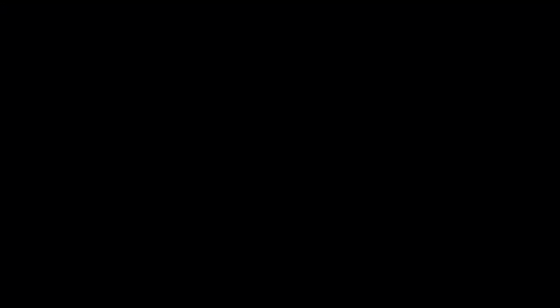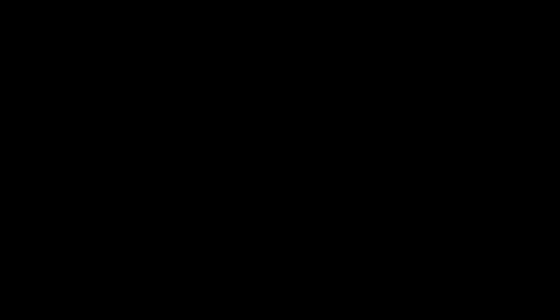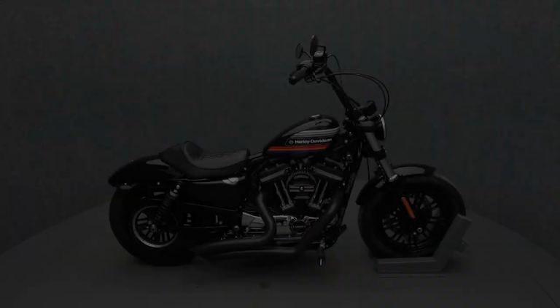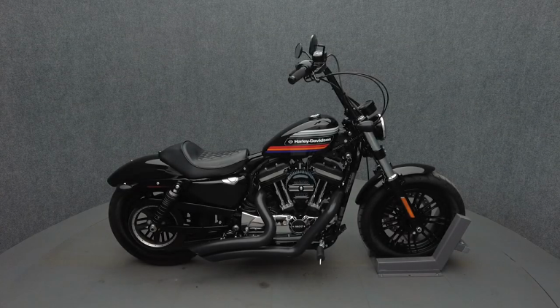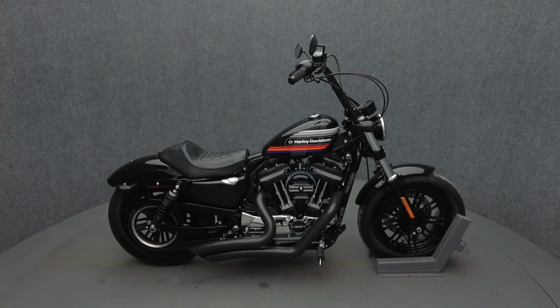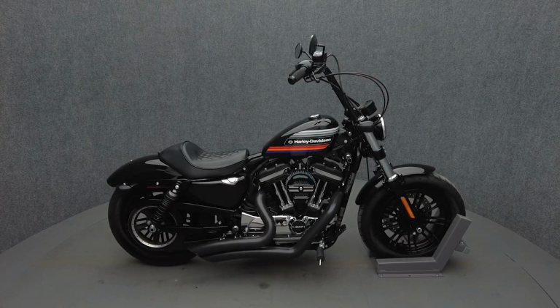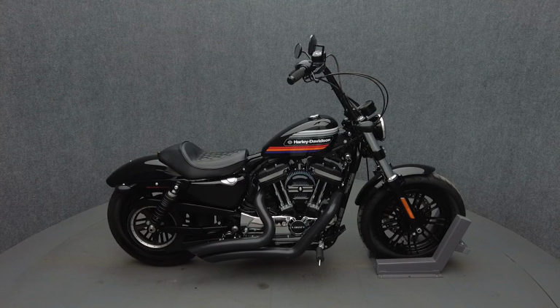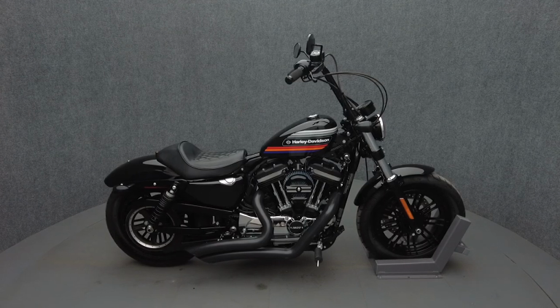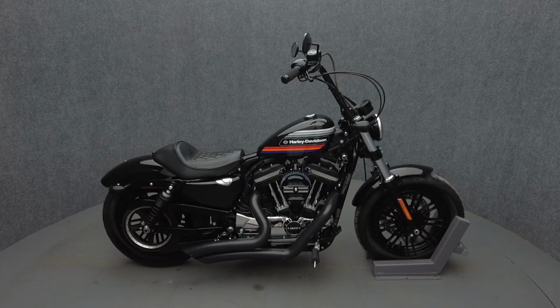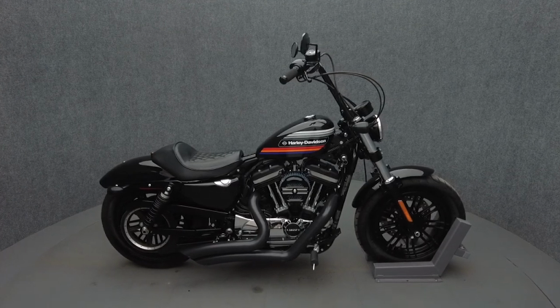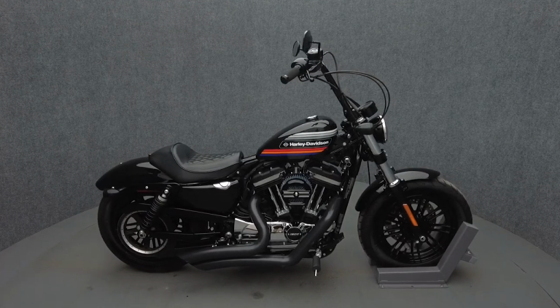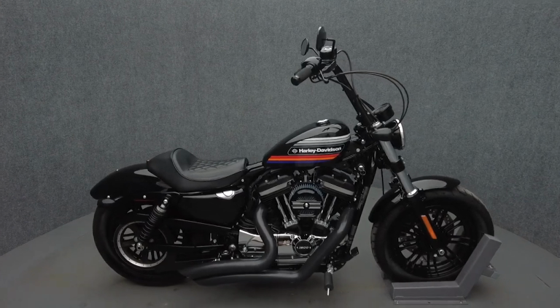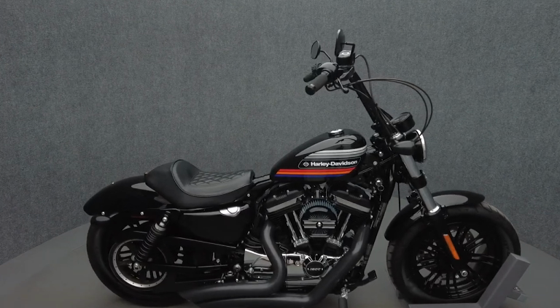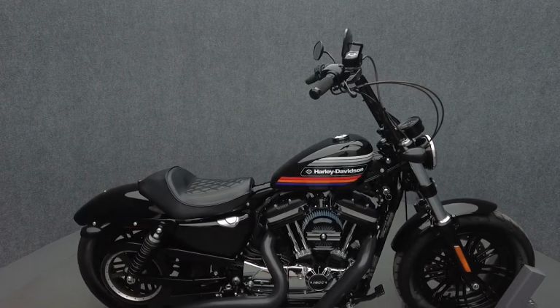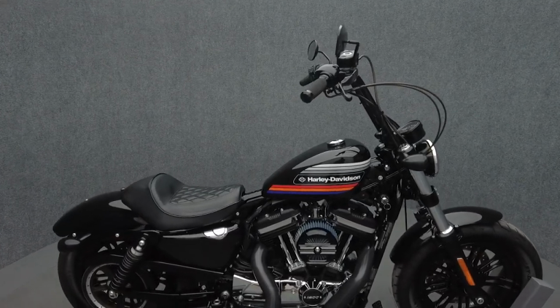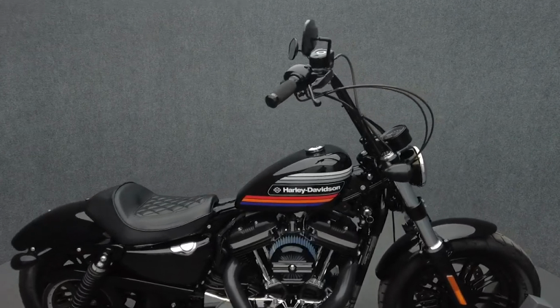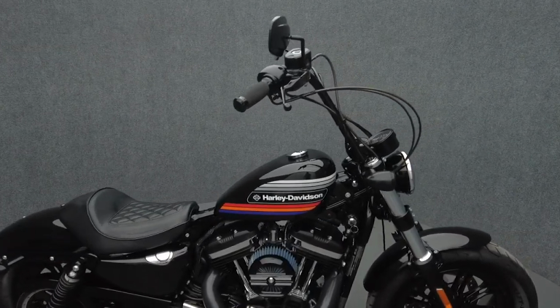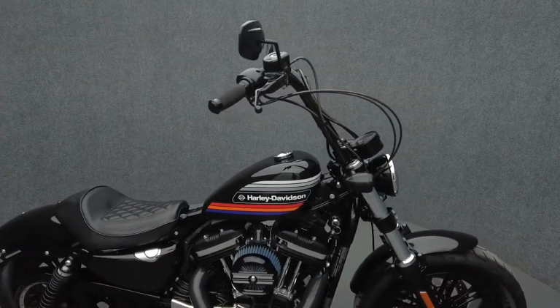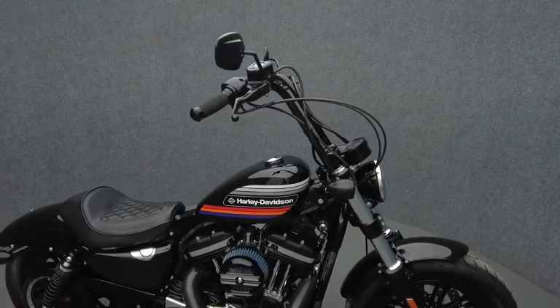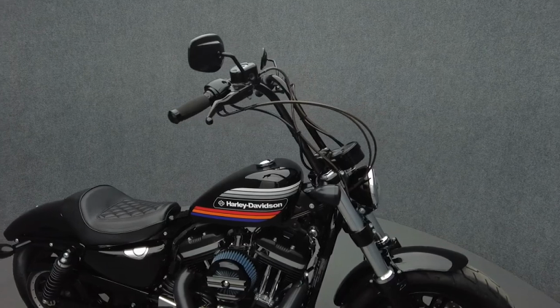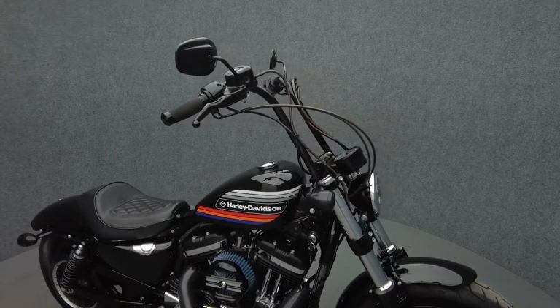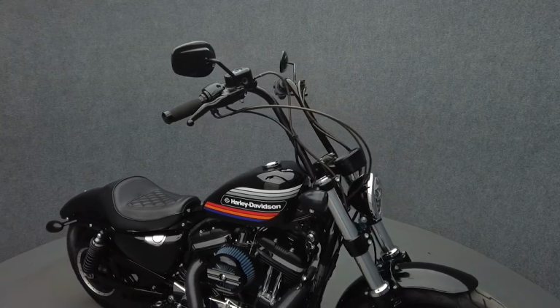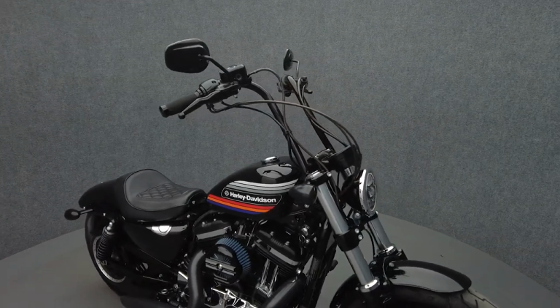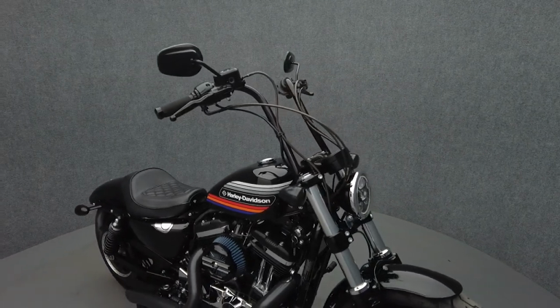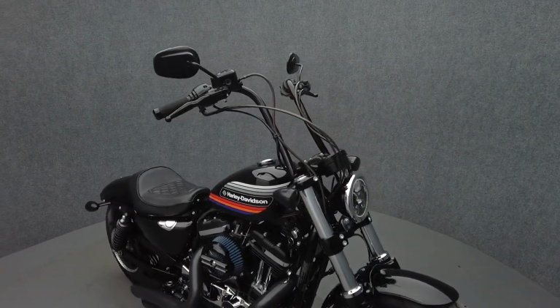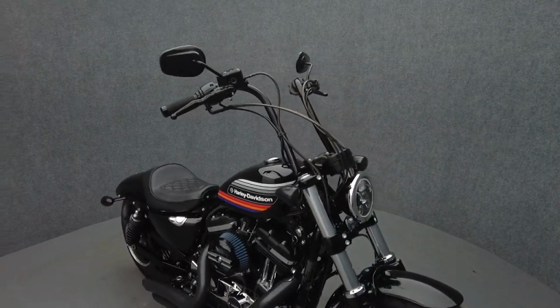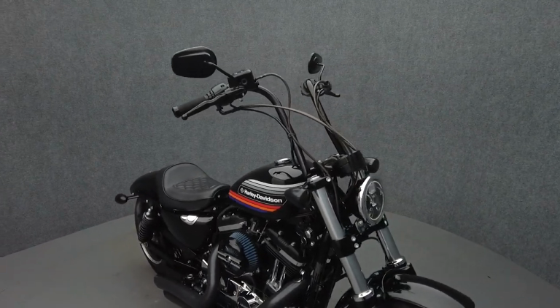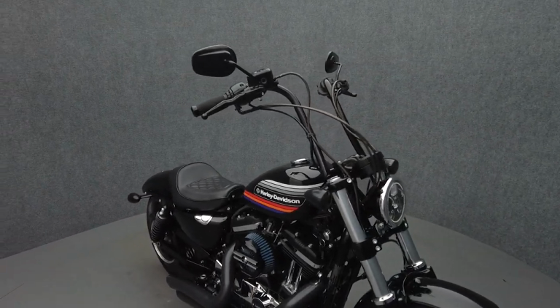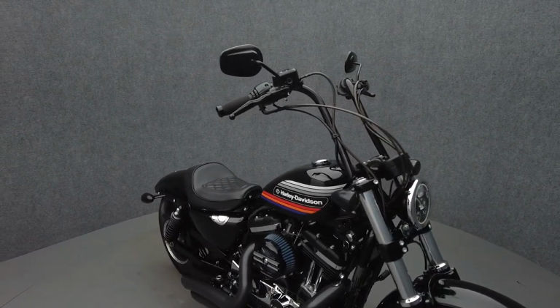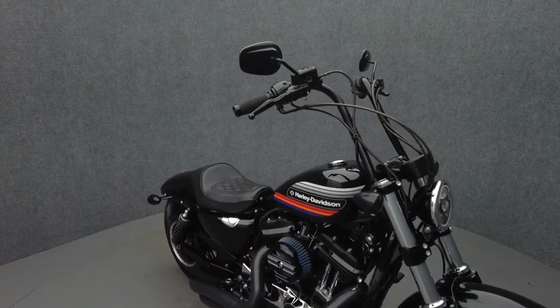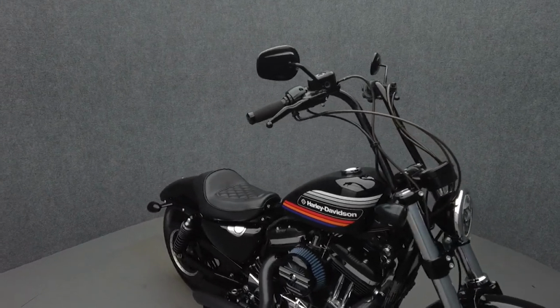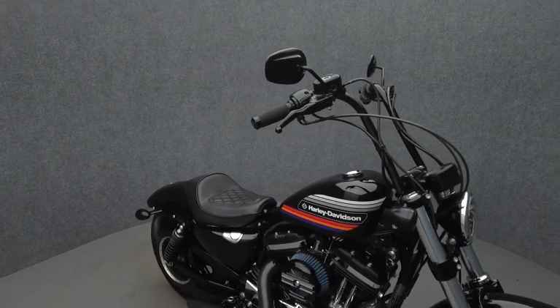Hey everyone, this is Keegan from National Power Sports. This 2018 Harley-Davidson Sportster 48 Special with only 4,967 miles passed its New Hampshire State inspection and runs well.